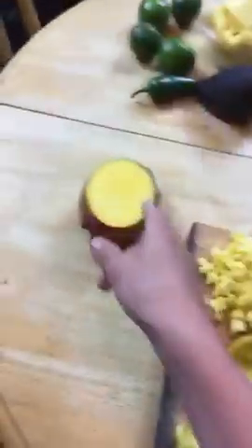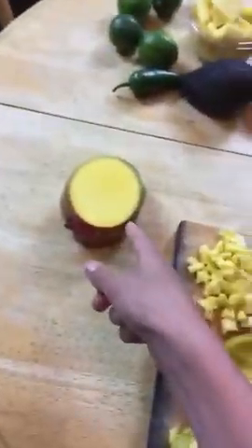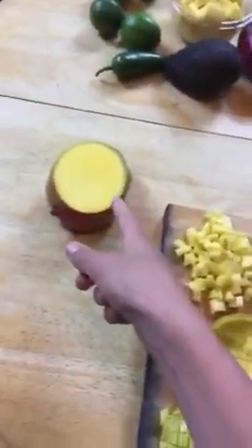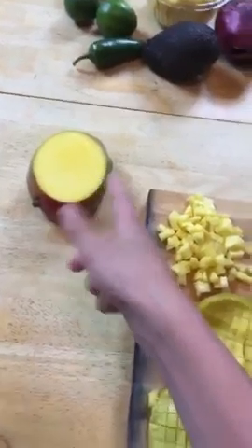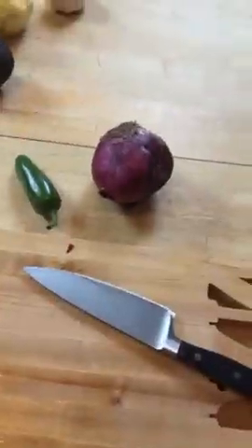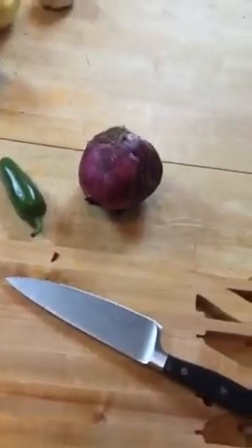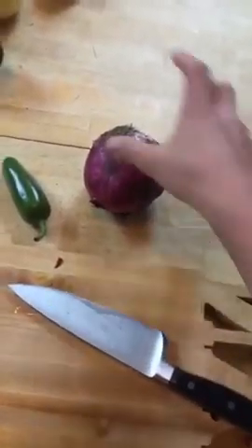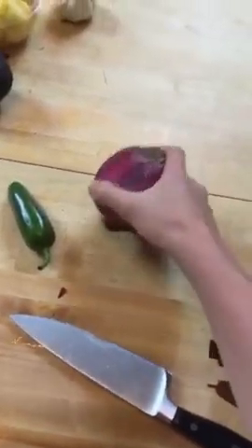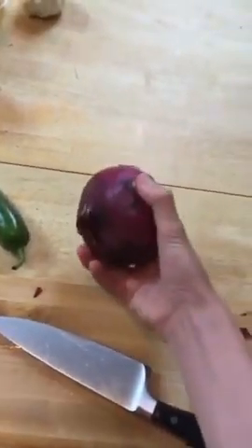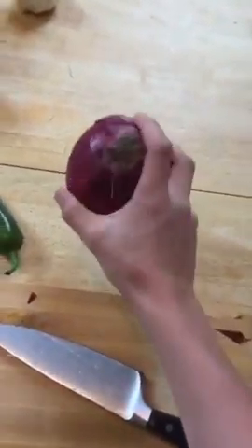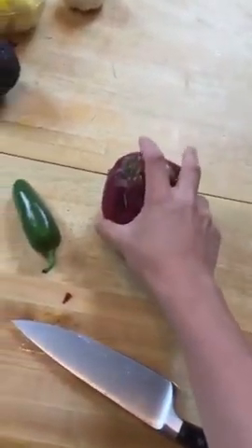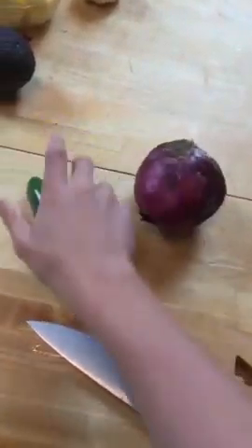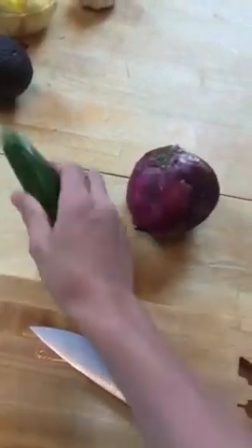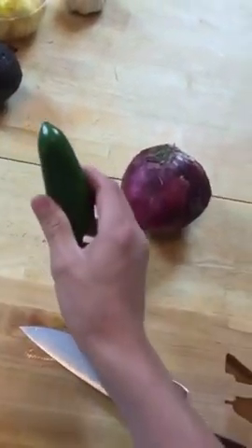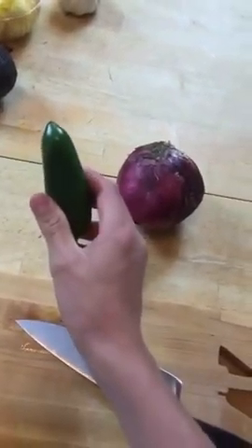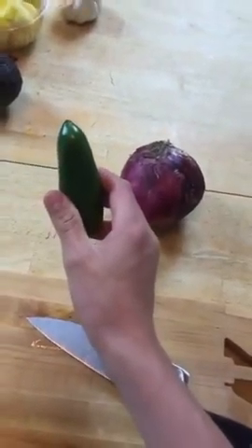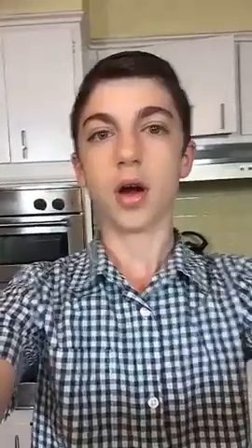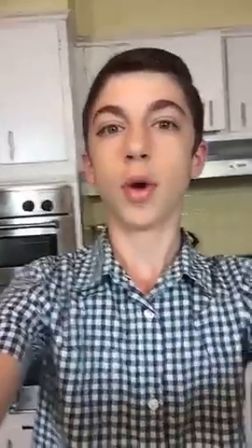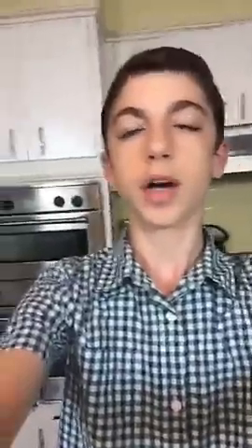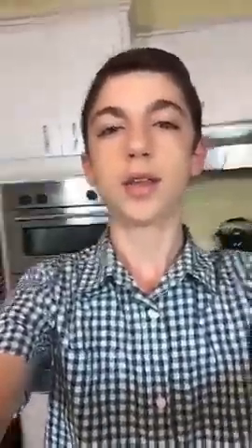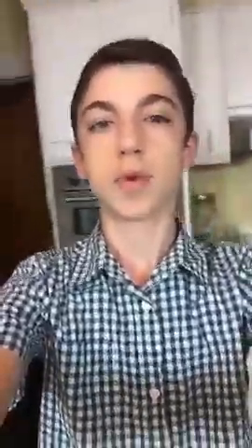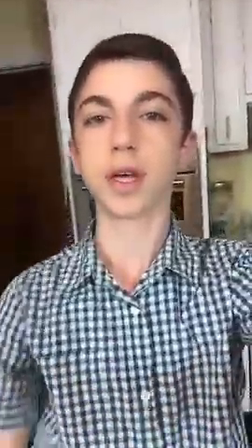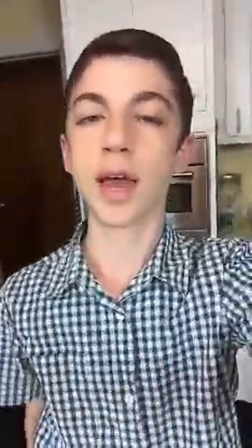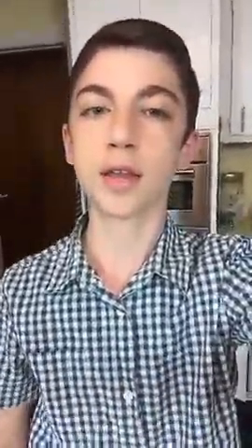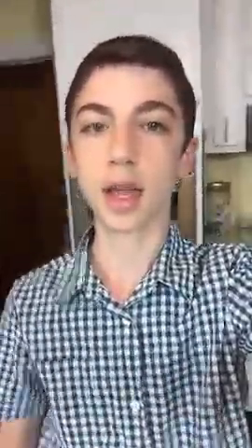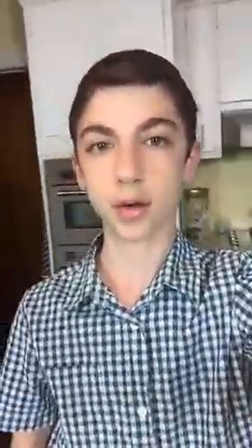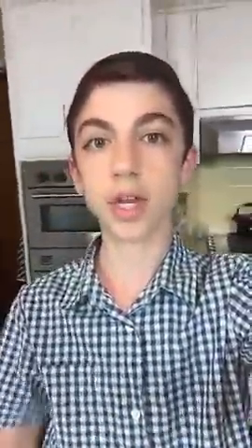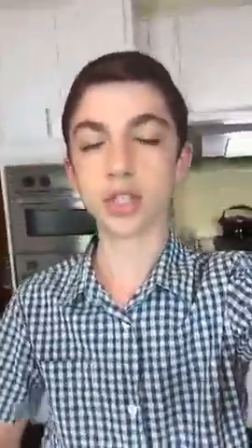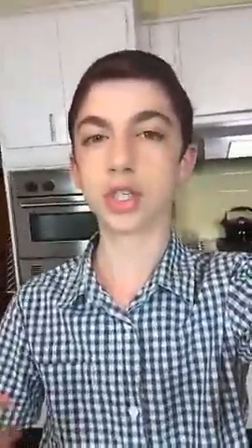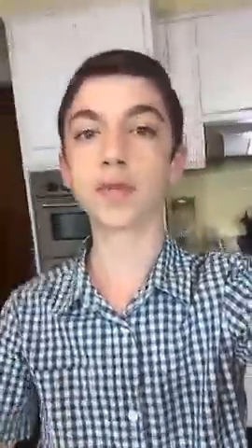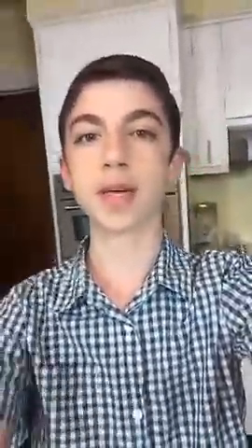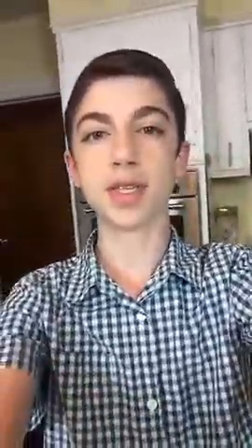I'm going to cut a little bit more. Next, I'm going to dice up this purple onion and some jalapeño. While I'm cutting the purple onion and the jalapeño, if you have any questions, just feel free to send me a snap.